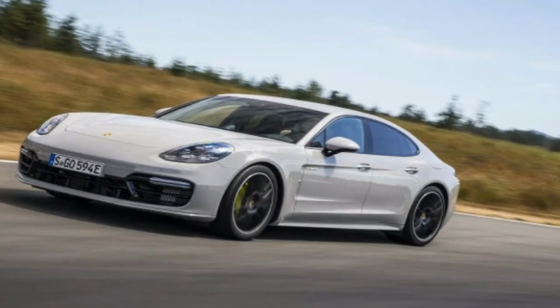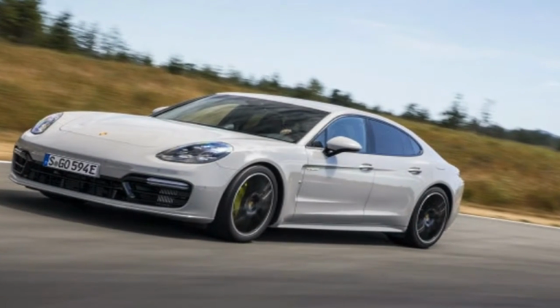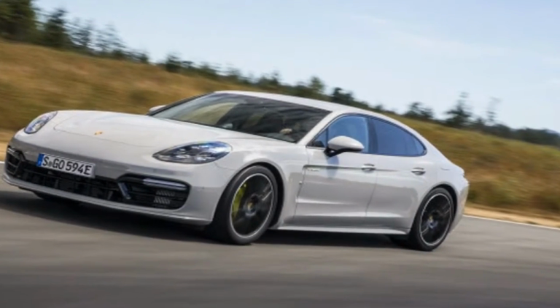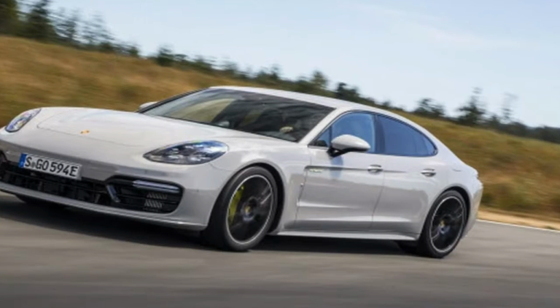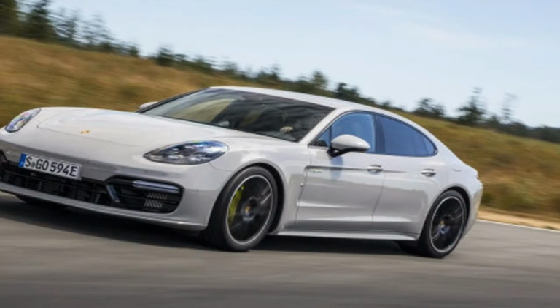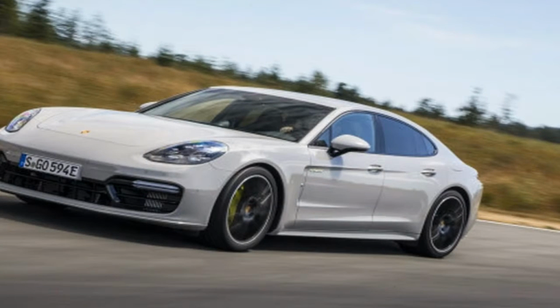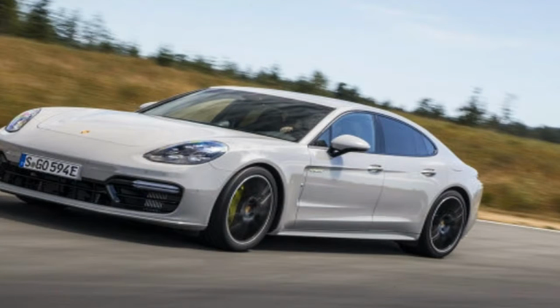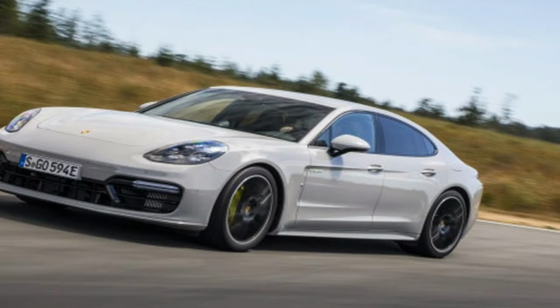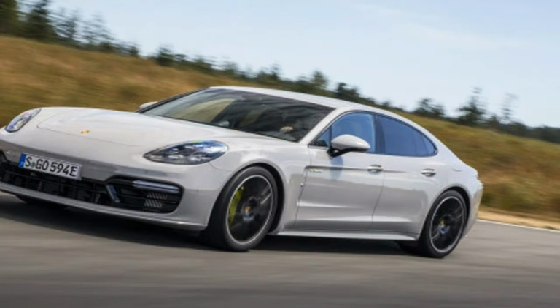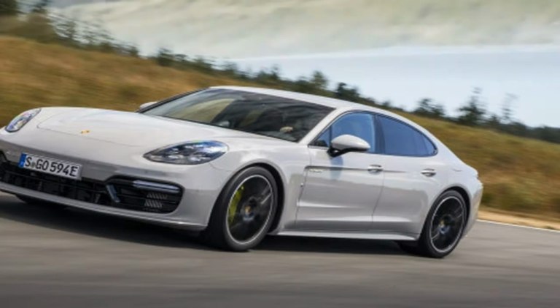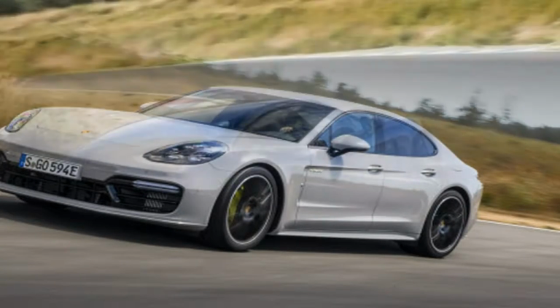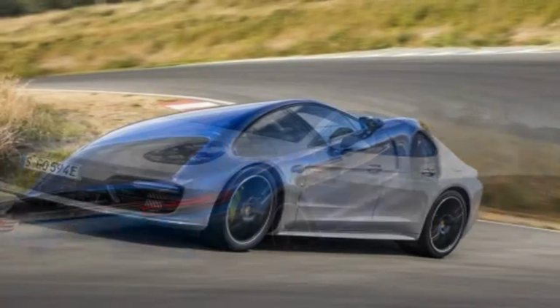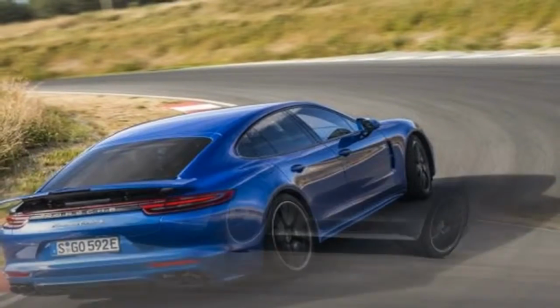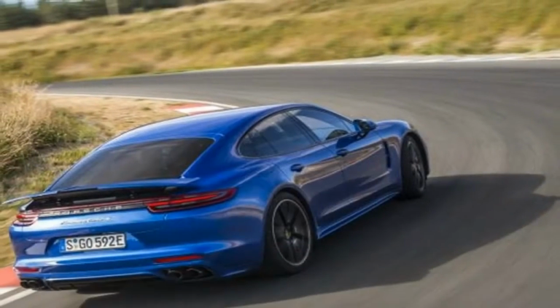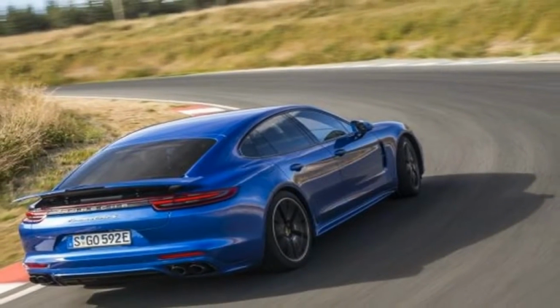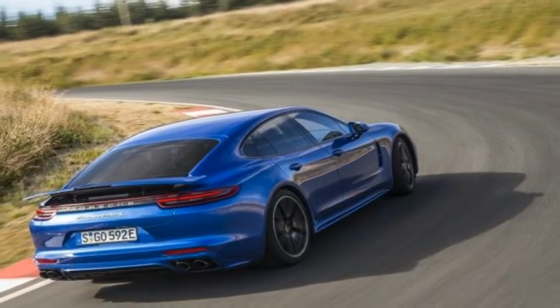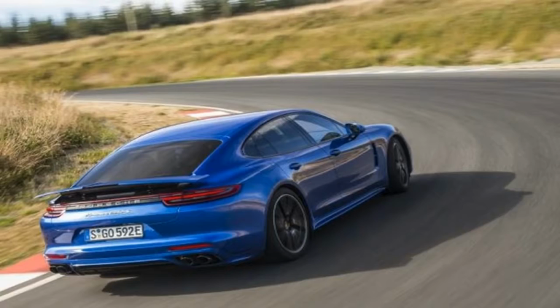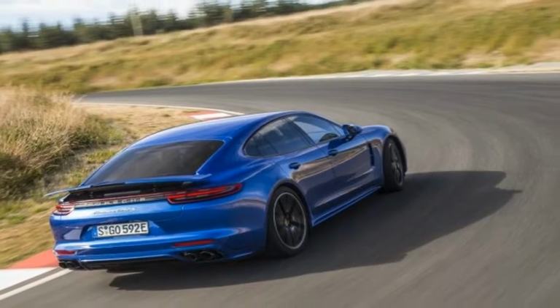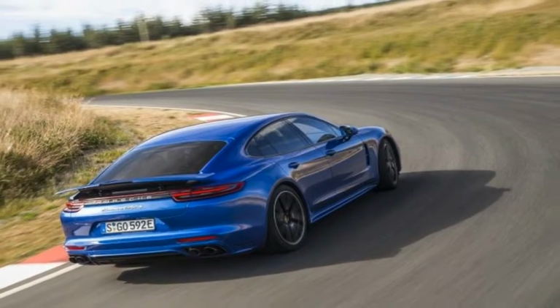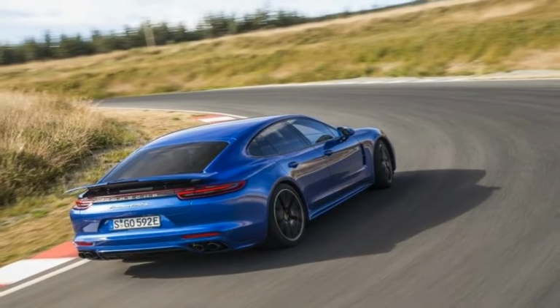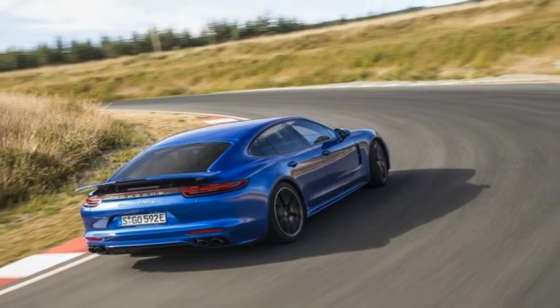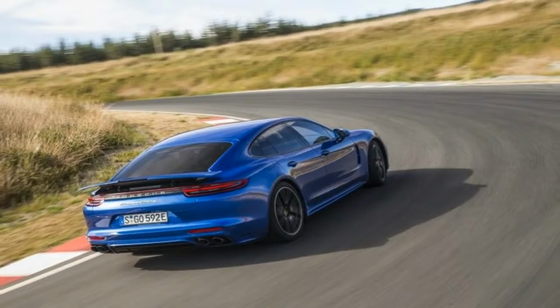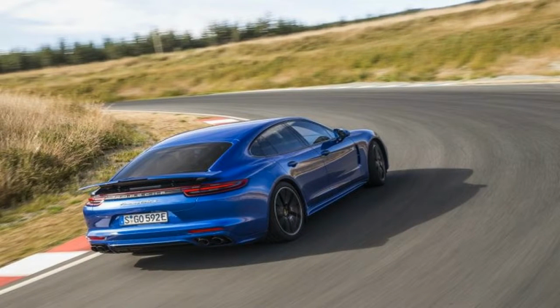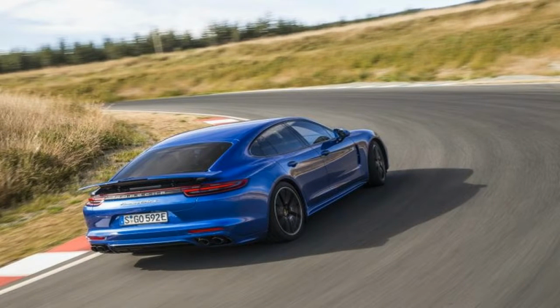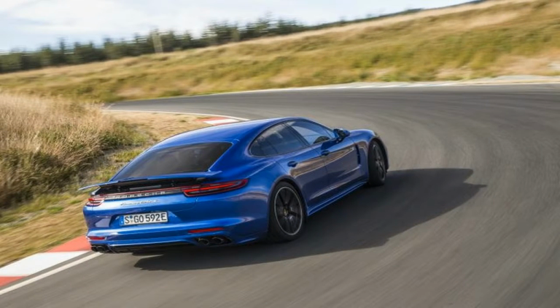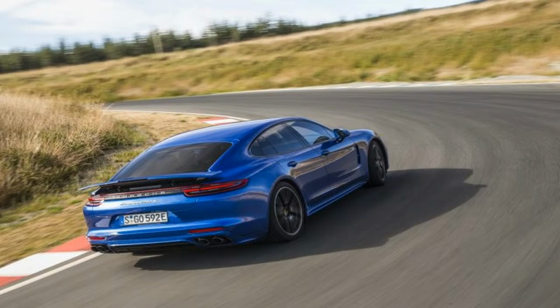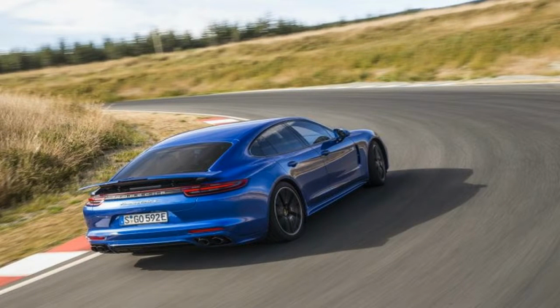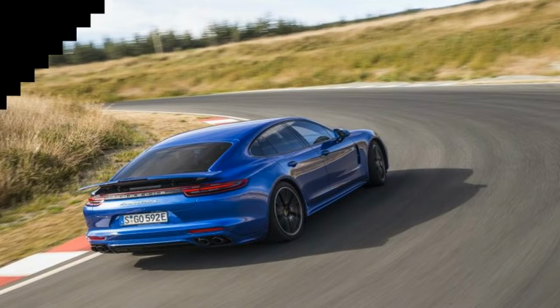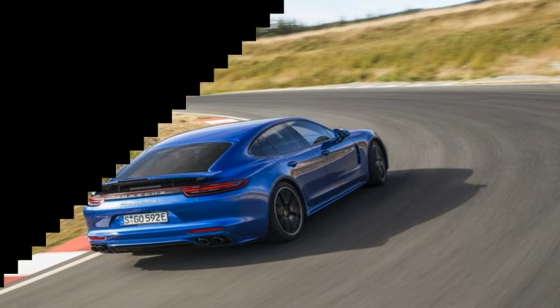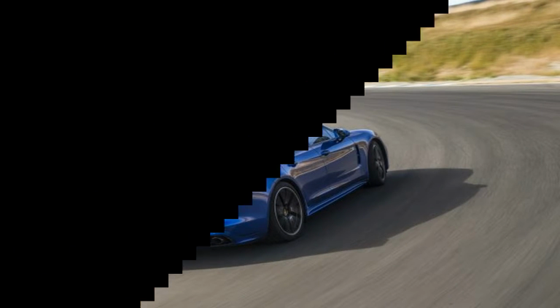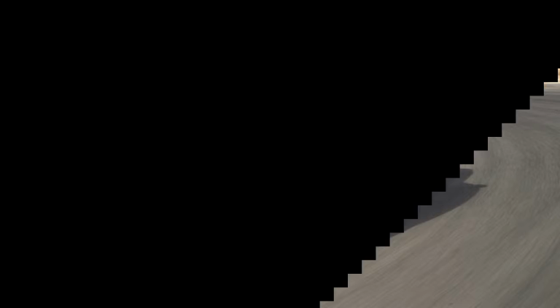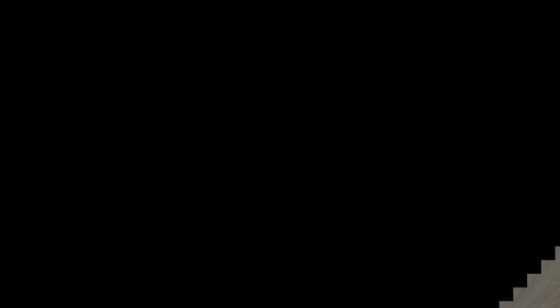including adaptive dampers and anti-roll bars, an electronically controlled limited-slip differential, and carbon ceramic brakes. The $195,850 price rounds out the package.